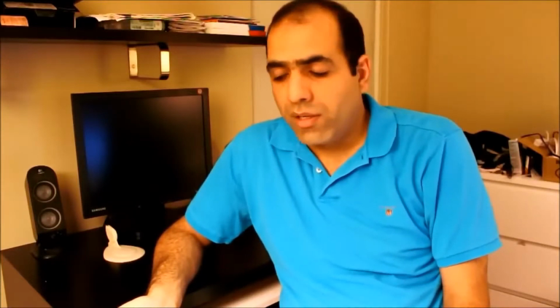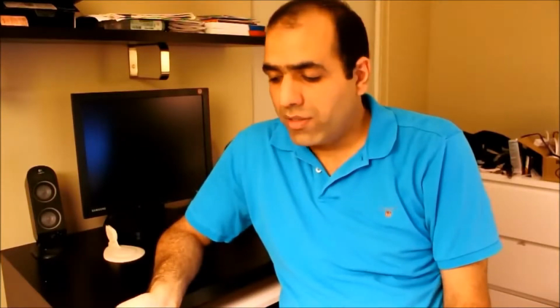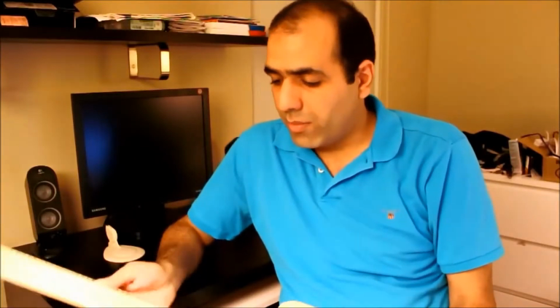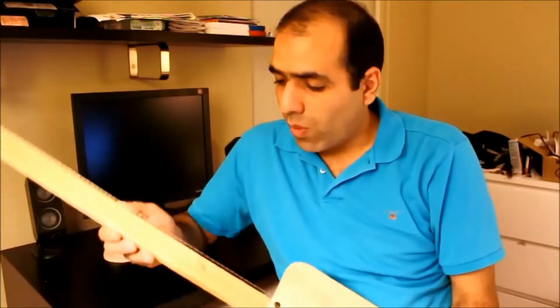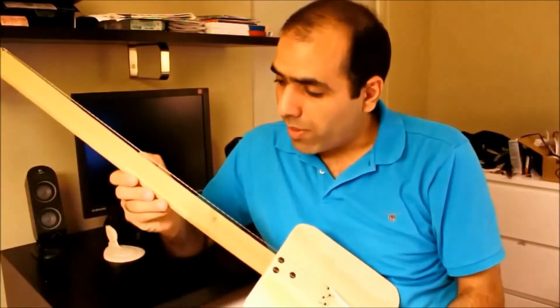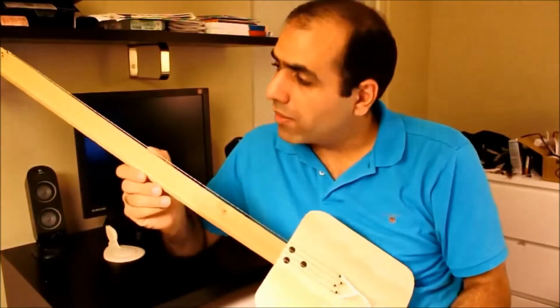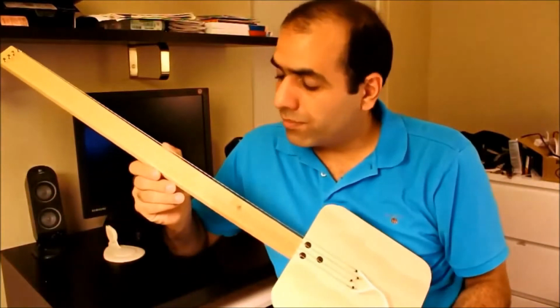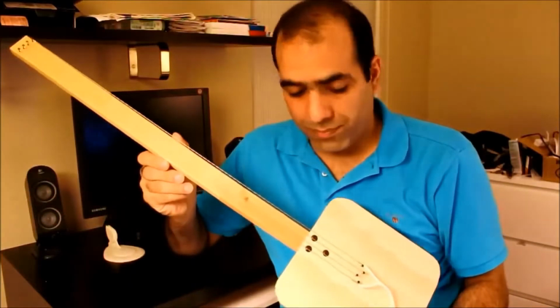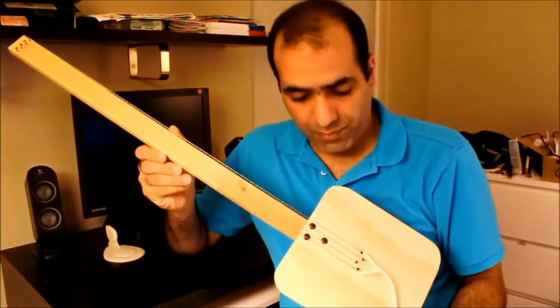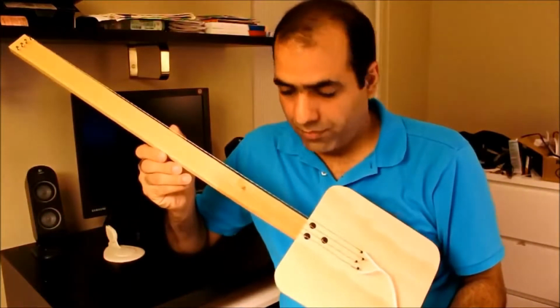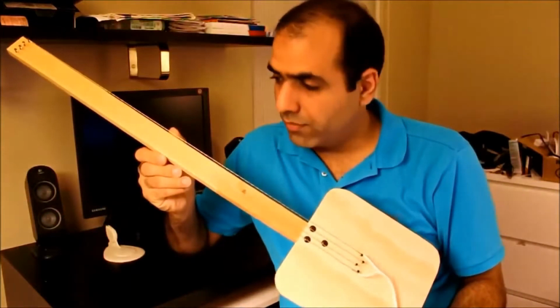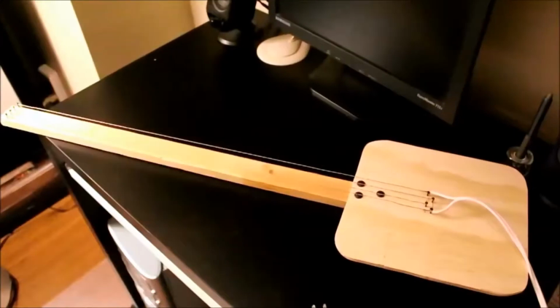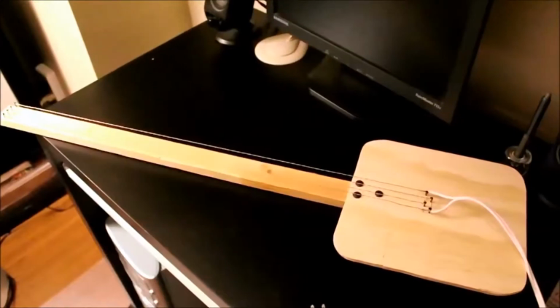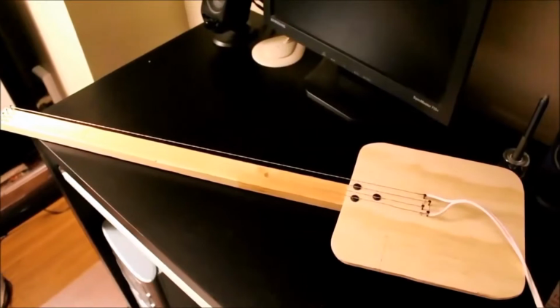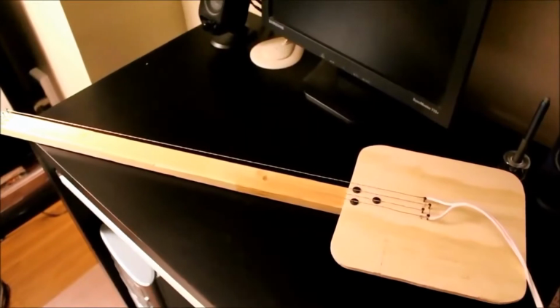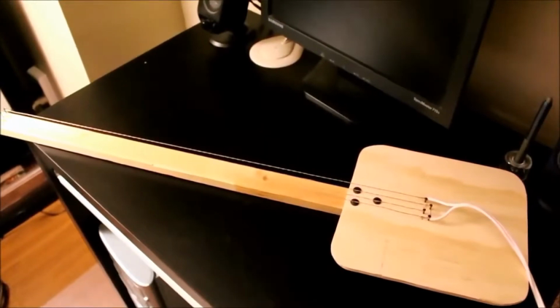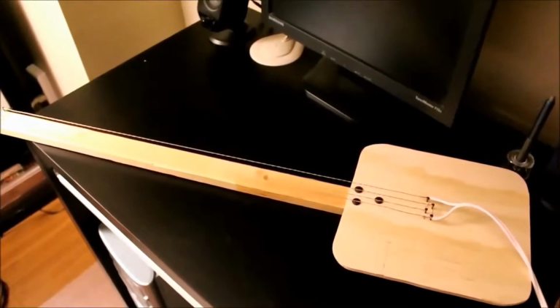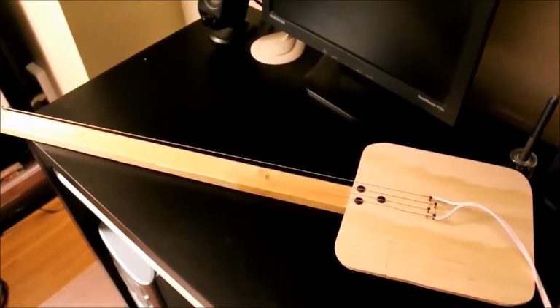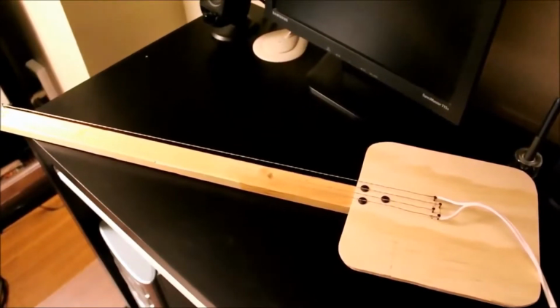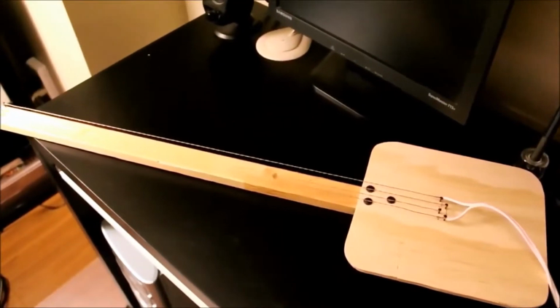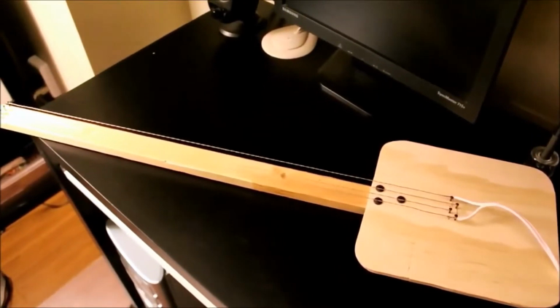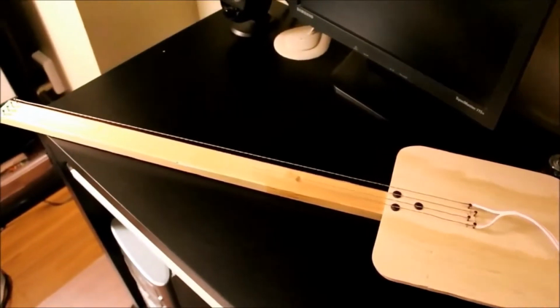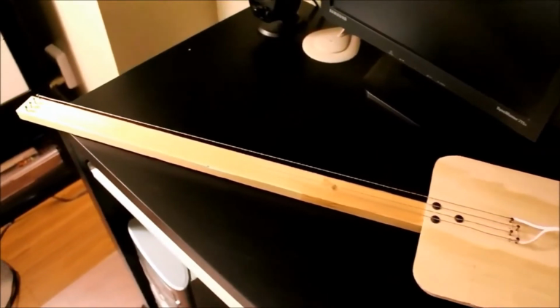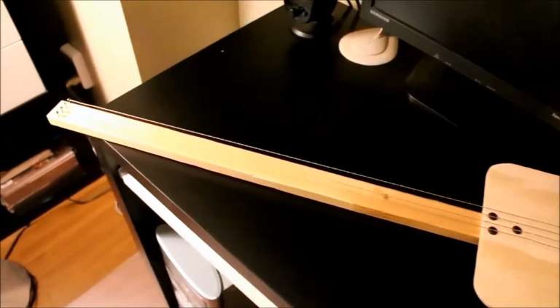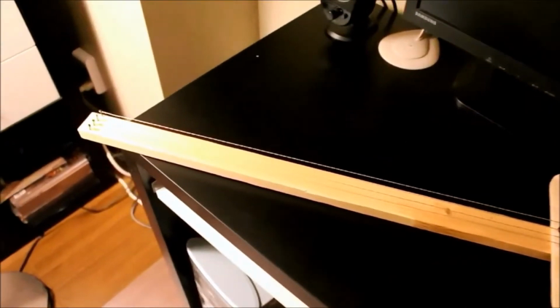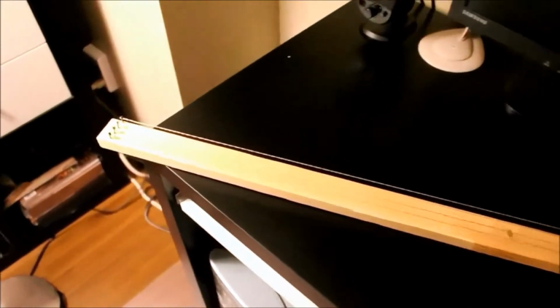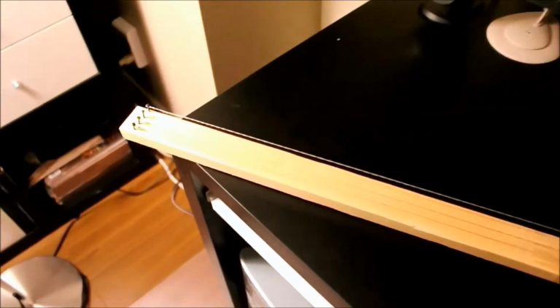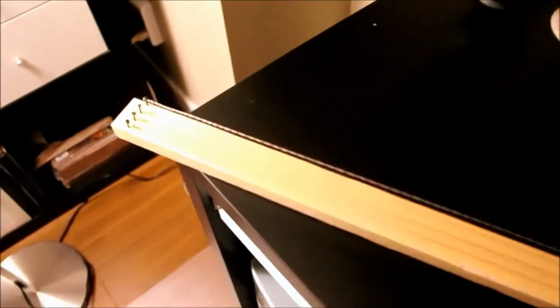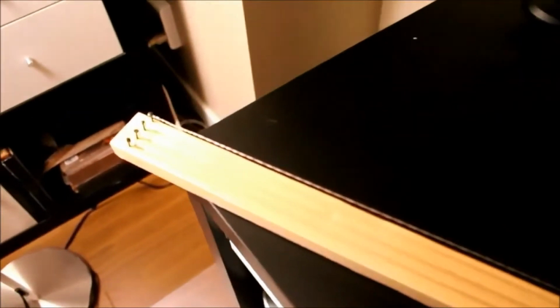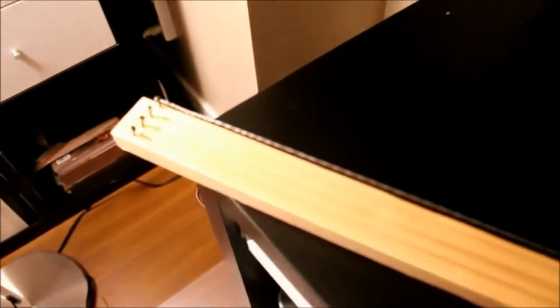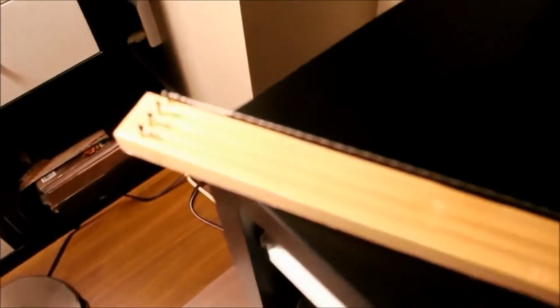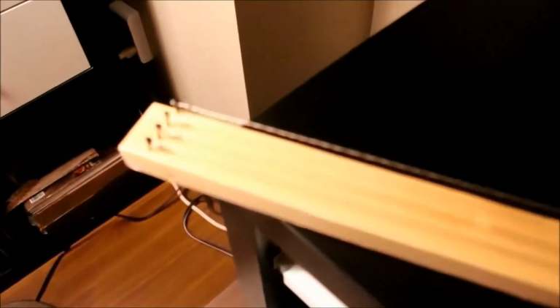Here is a simple one I made. Here is the basic electric guitar I made with four strings. We can add more strings if you want to.